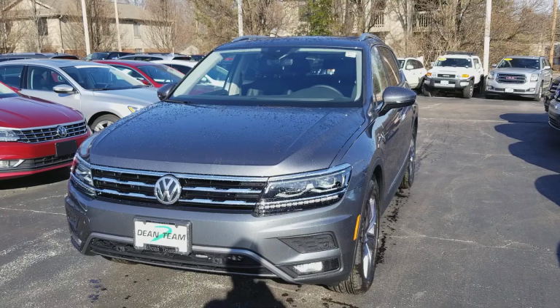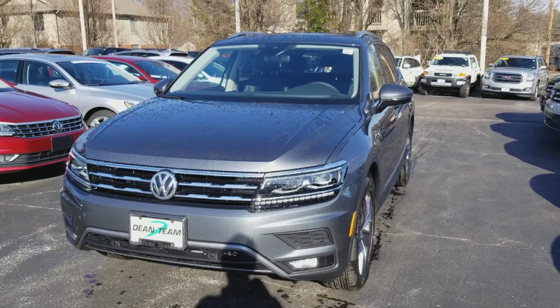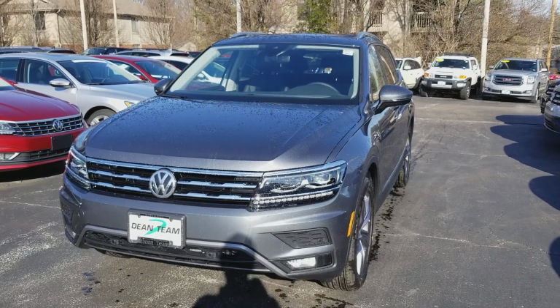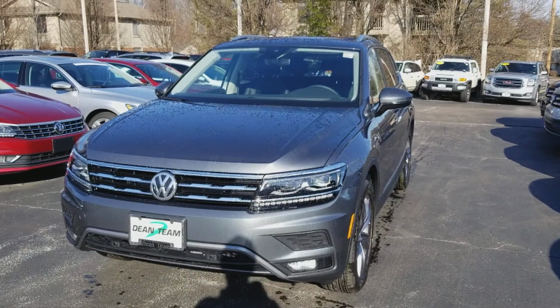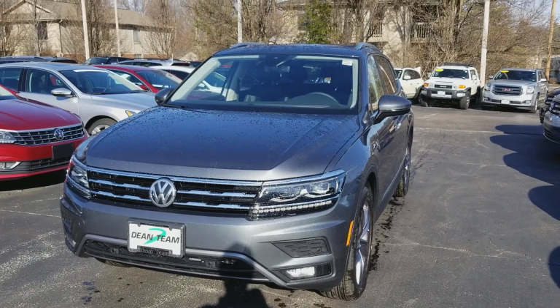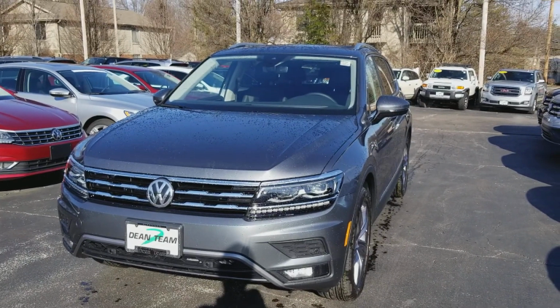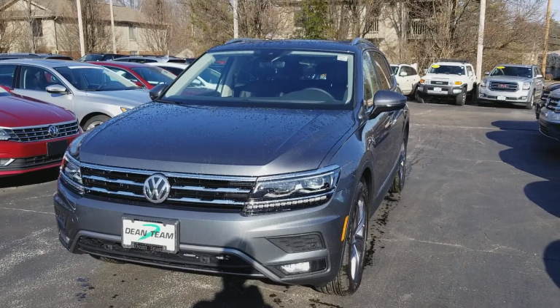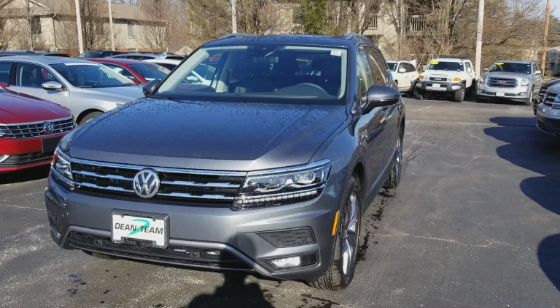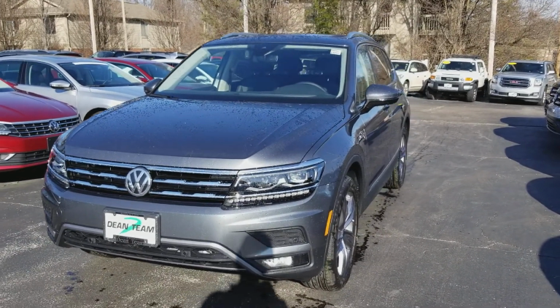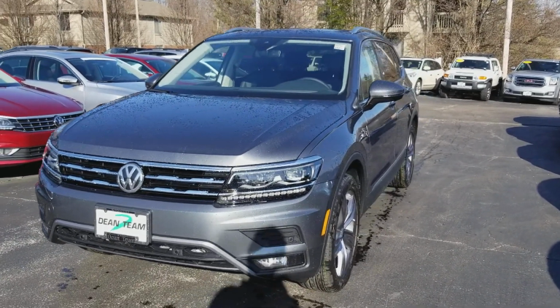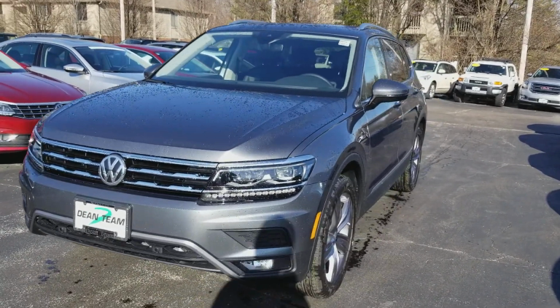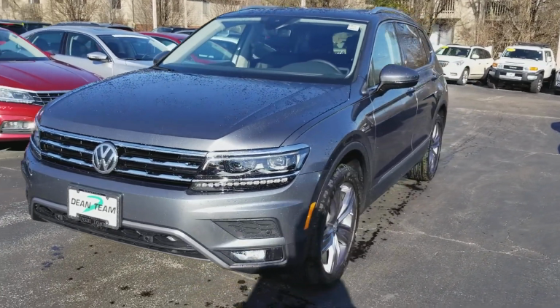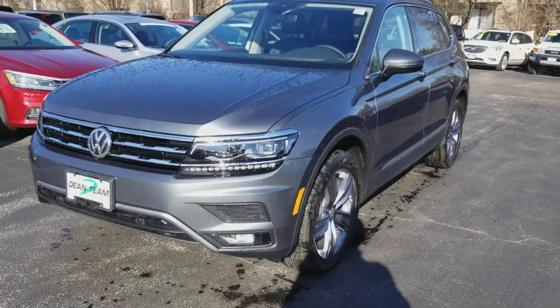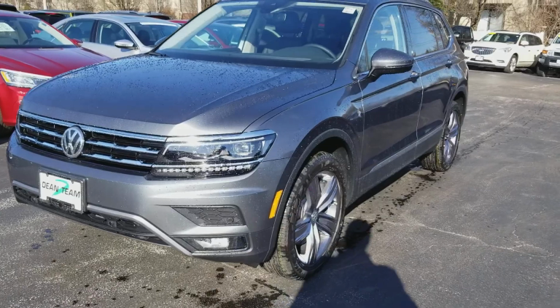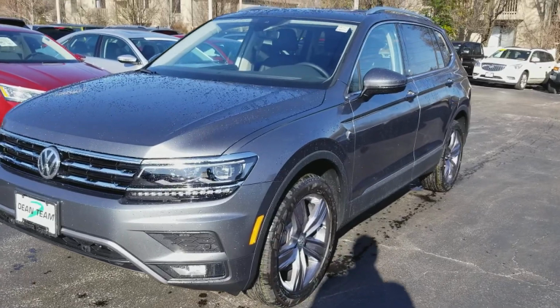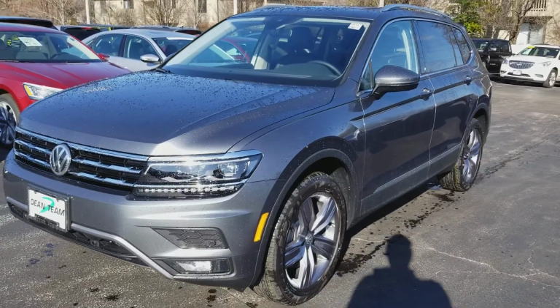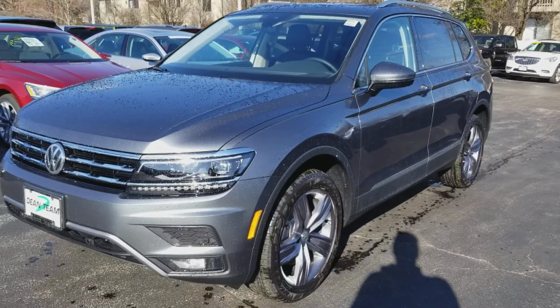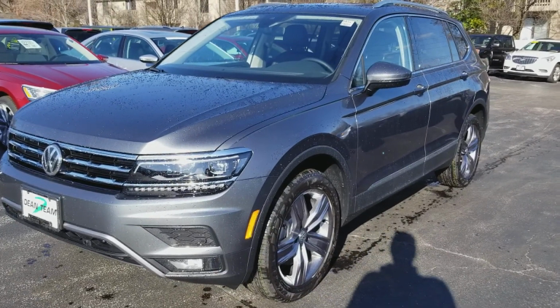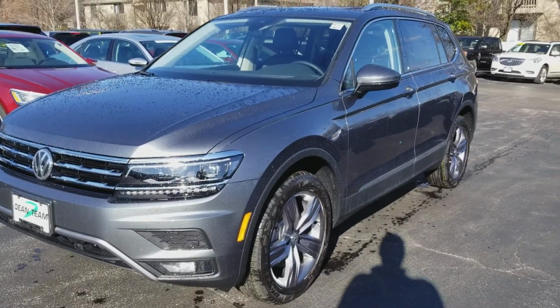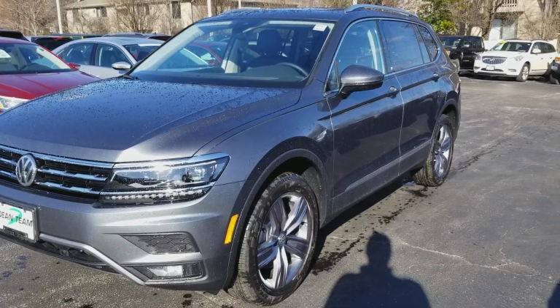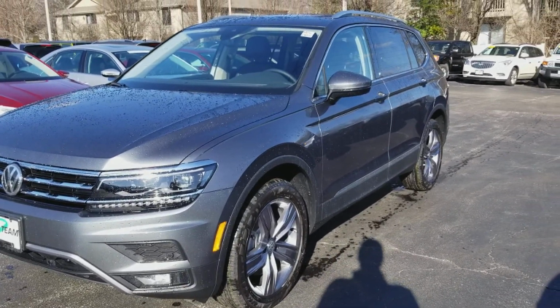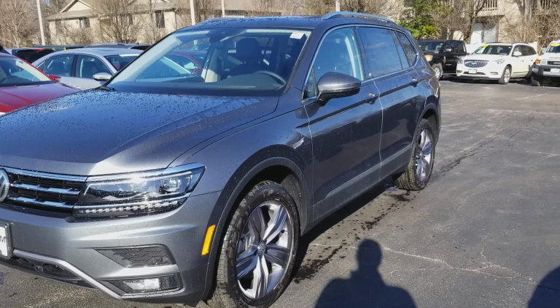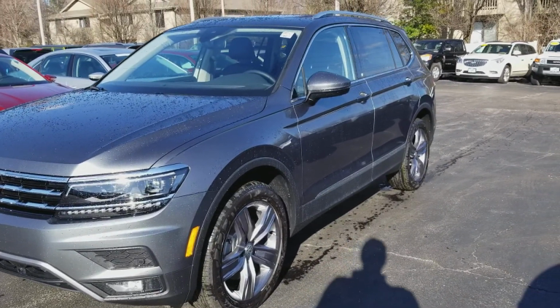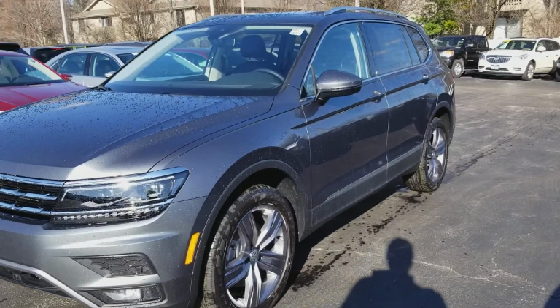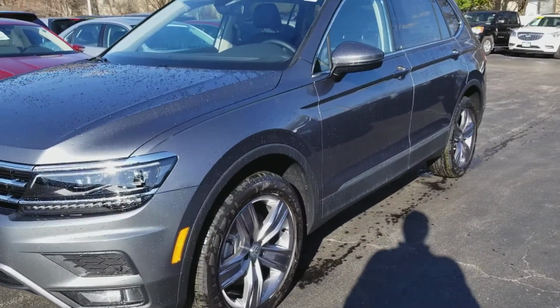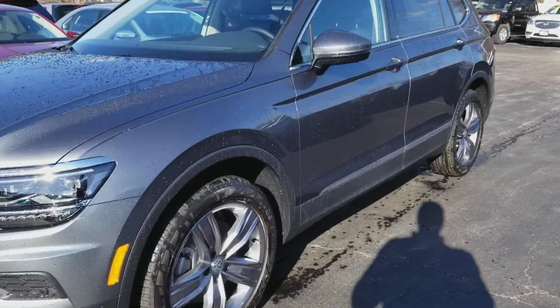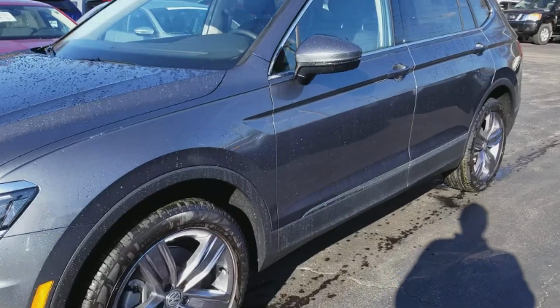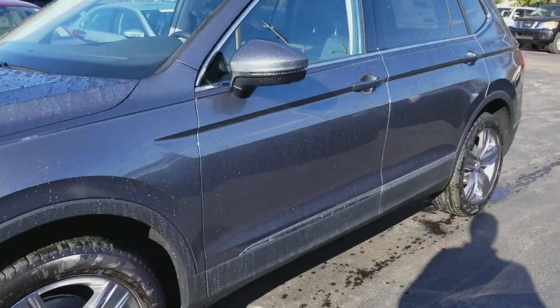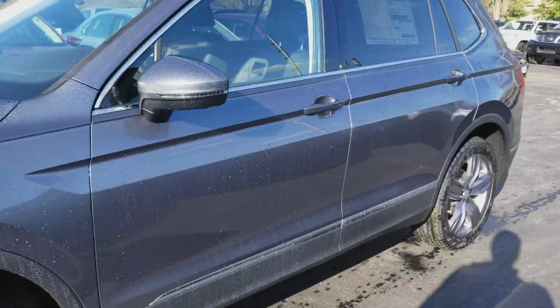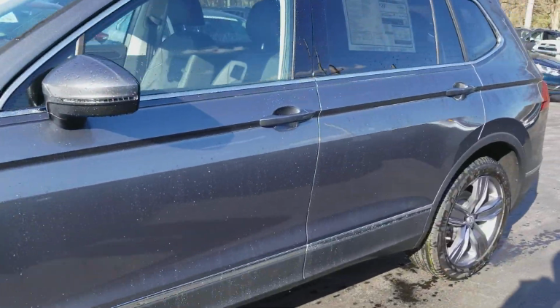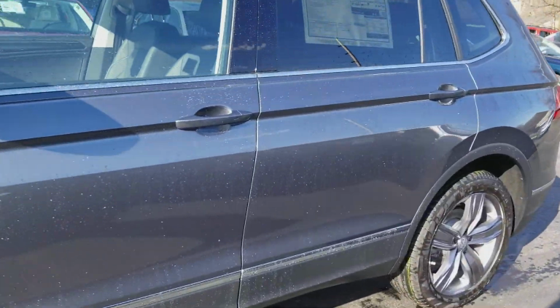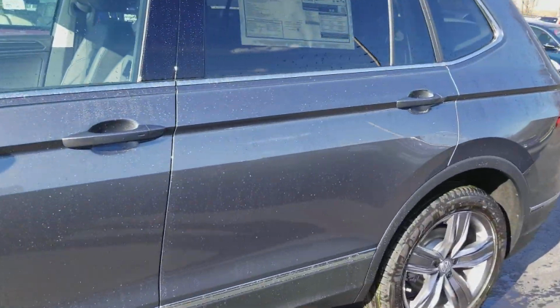Hello everyone, this is Reece from Dainteen Kirkwood Volkswagen in St. Louis. Today I'm bringing you a 2018 Volkswagen Tiguan, SEL Premium 4Motion, platinum metallic gray with black interior.